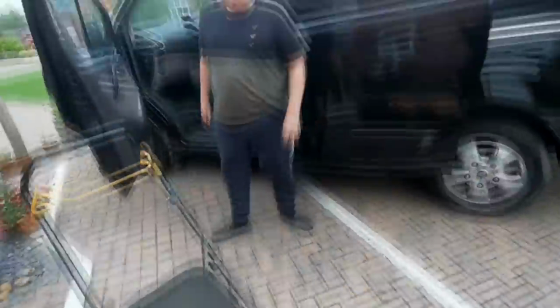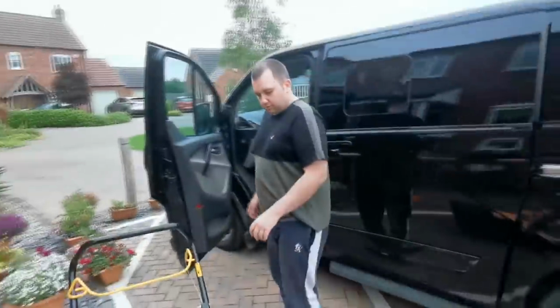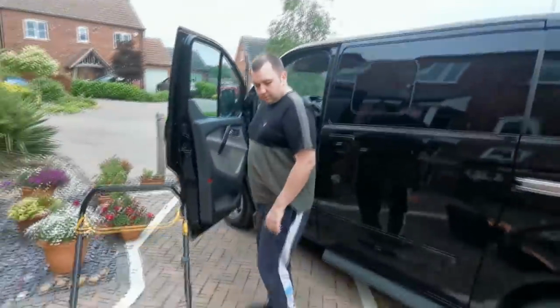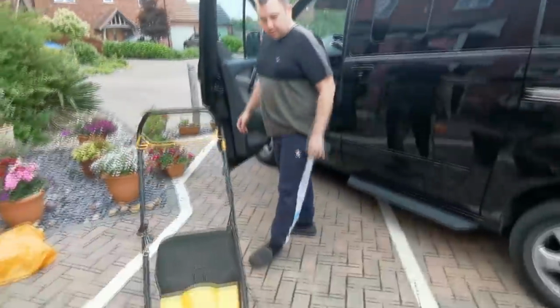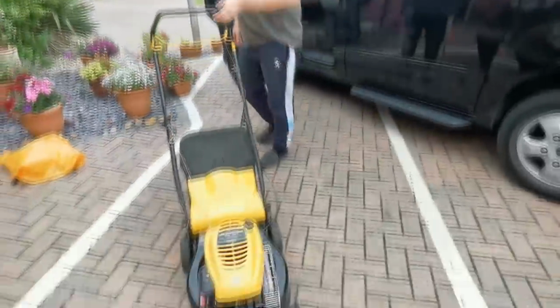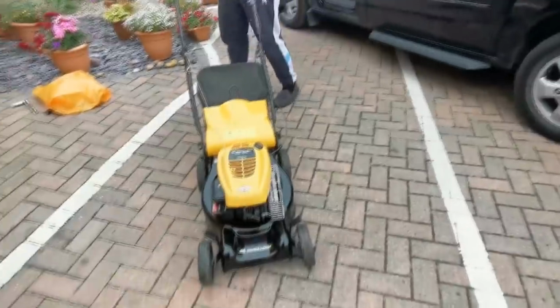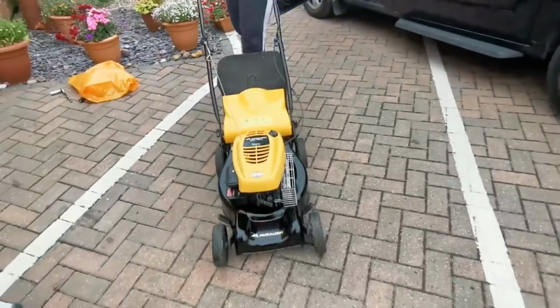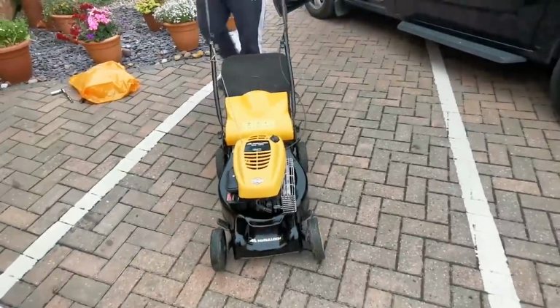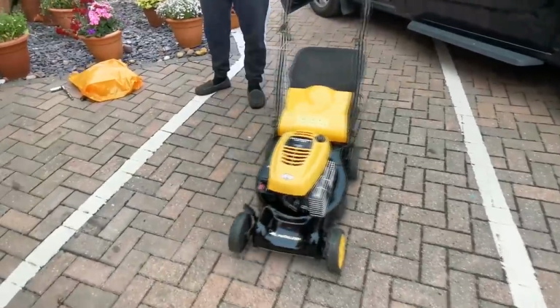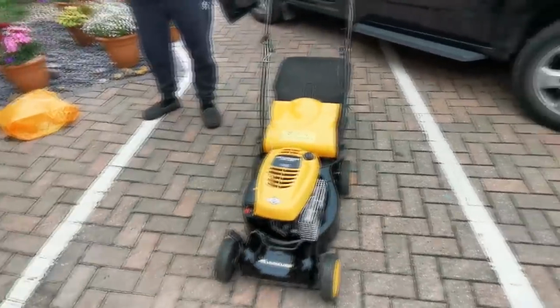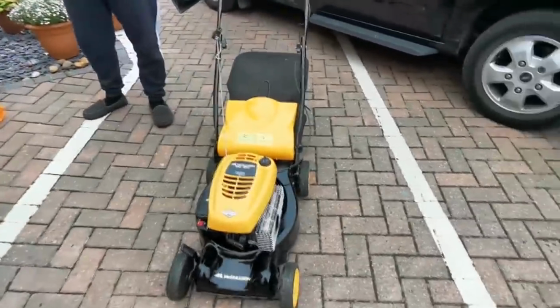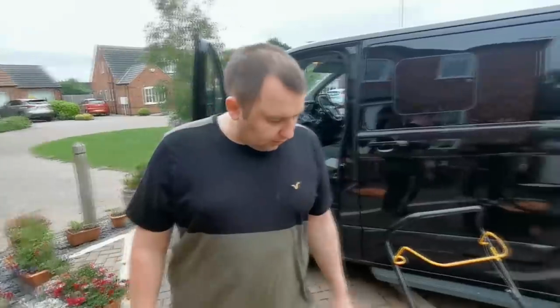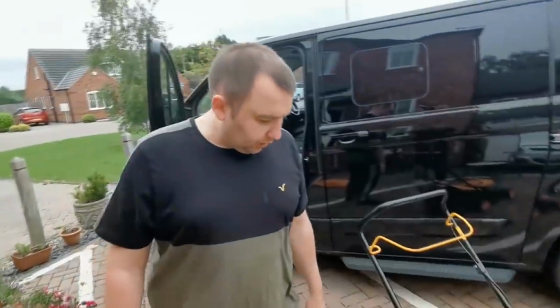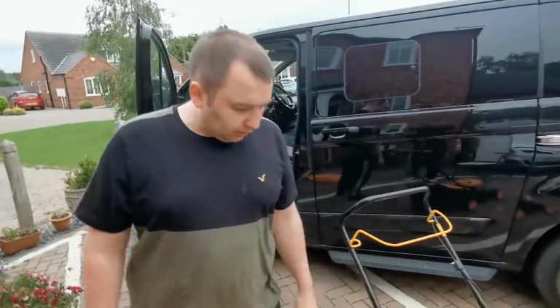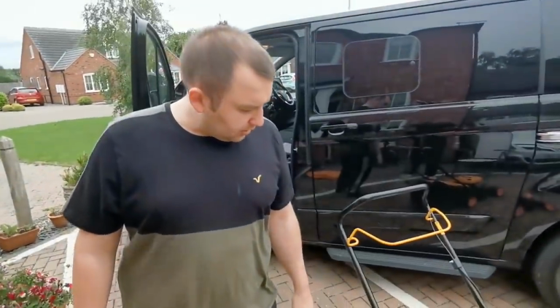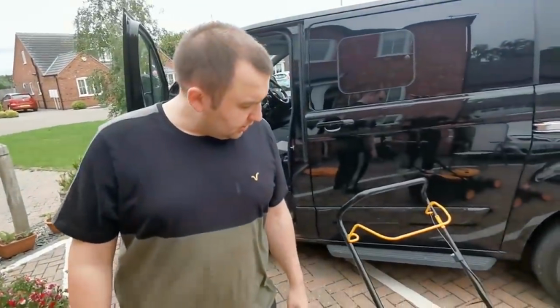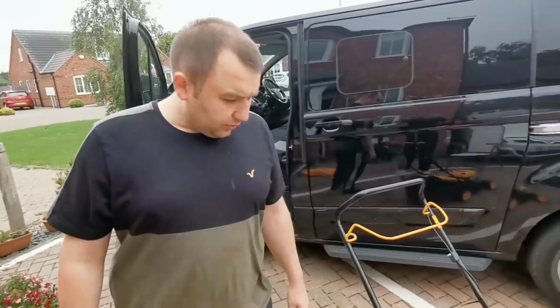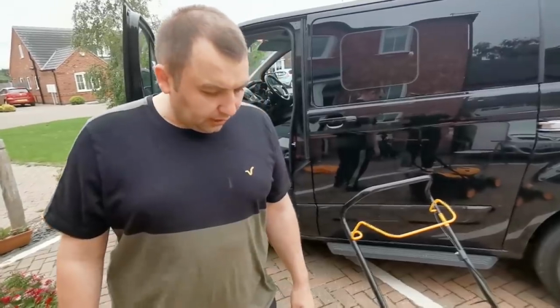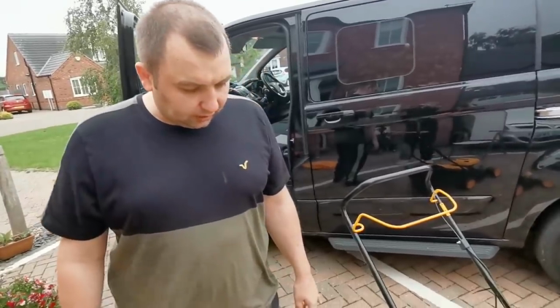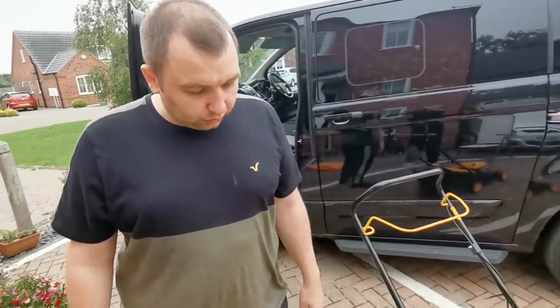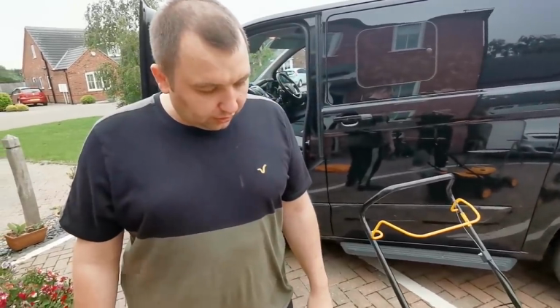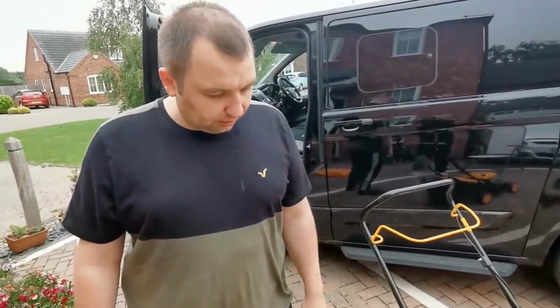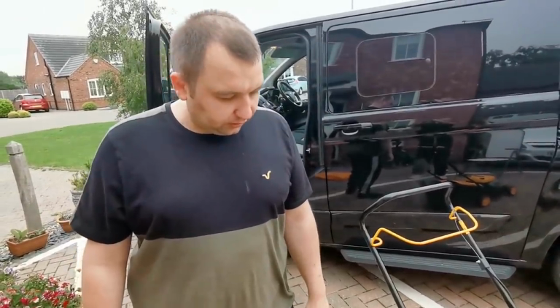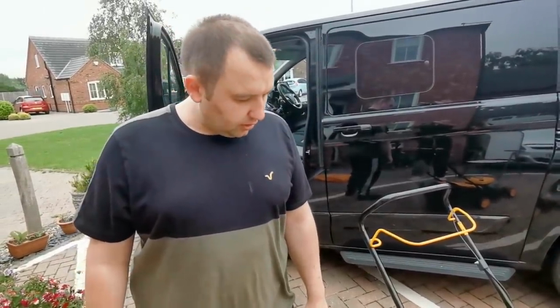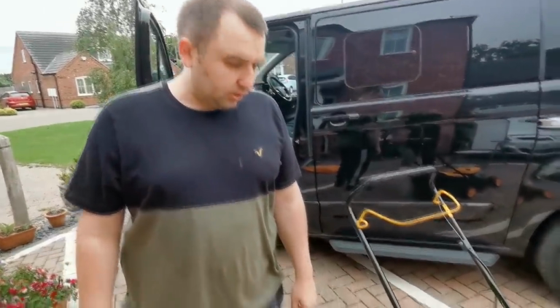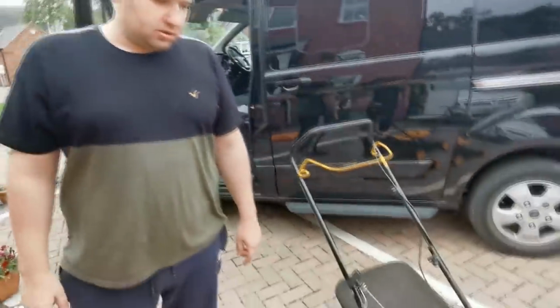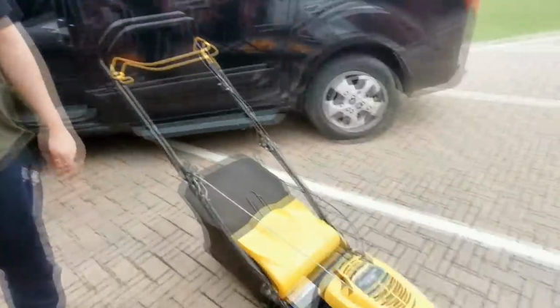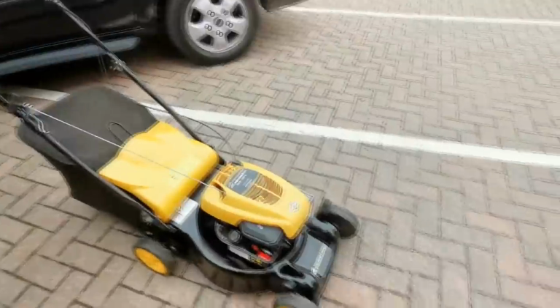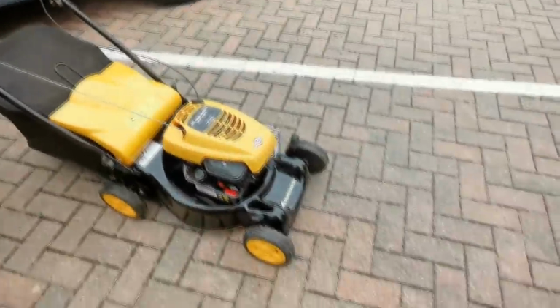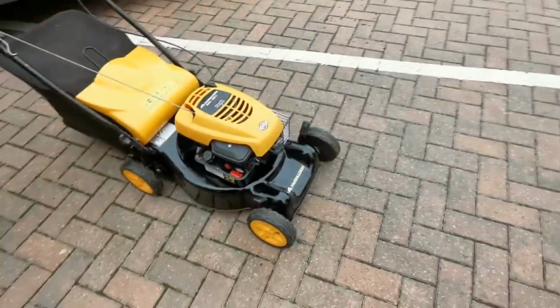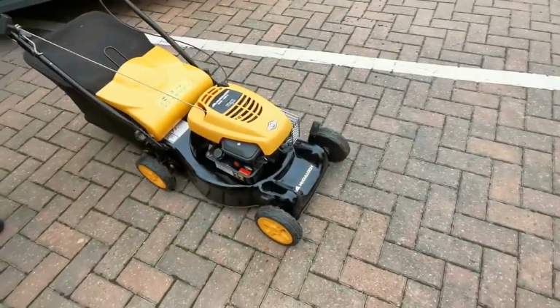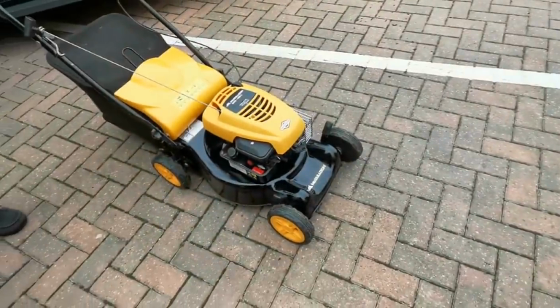Right, watch this — you've got another one. Yeah, another one's been delivered. So what was the story with this one? He put it away last summer, went to put it out this summer, it wouldn't start. He reckons the piston's seized. So you don't know what's happened to it? I haven't got a clue.